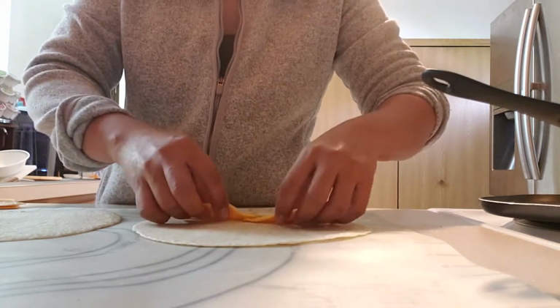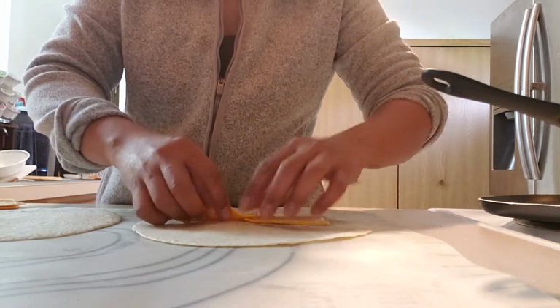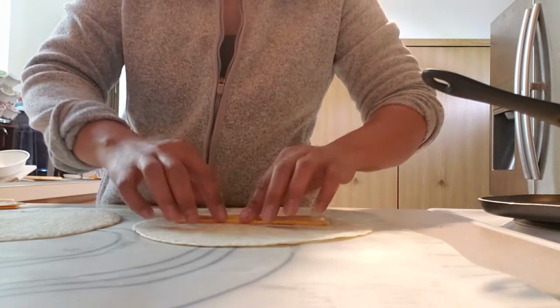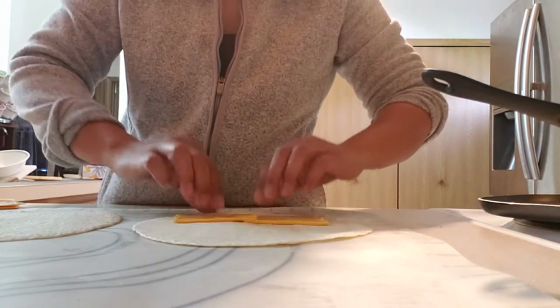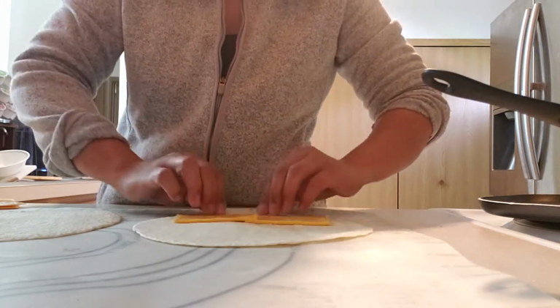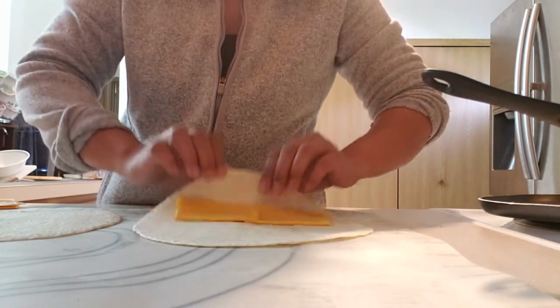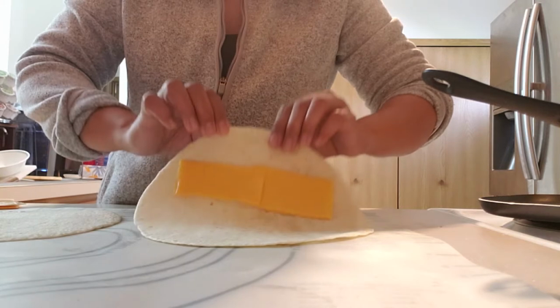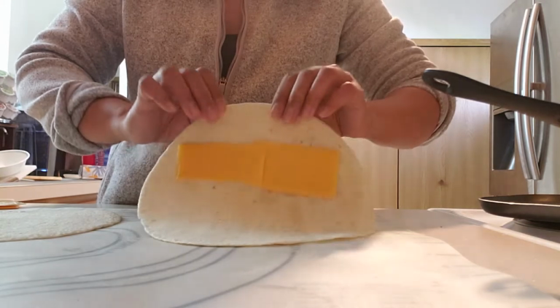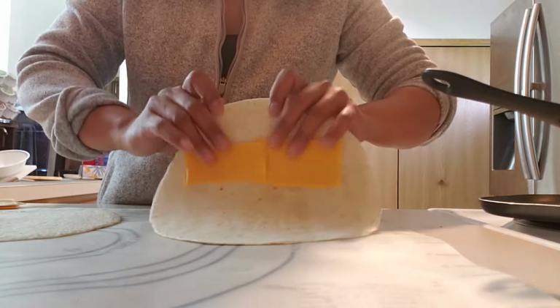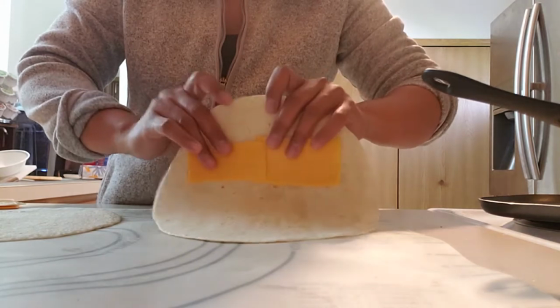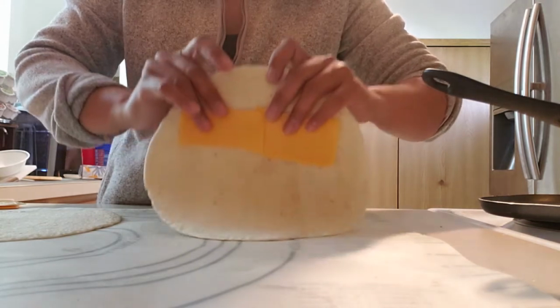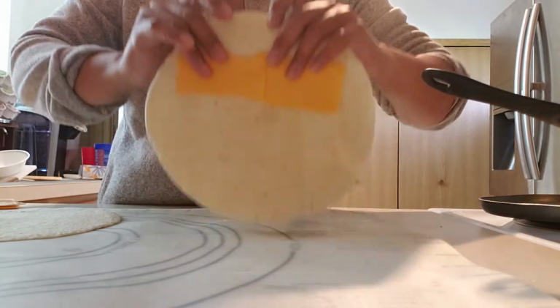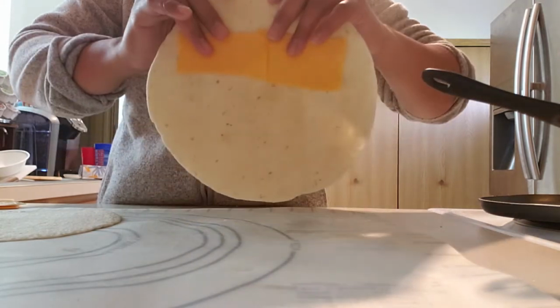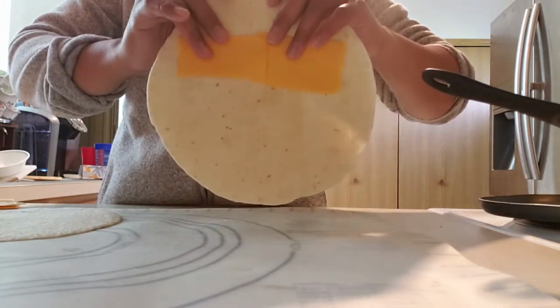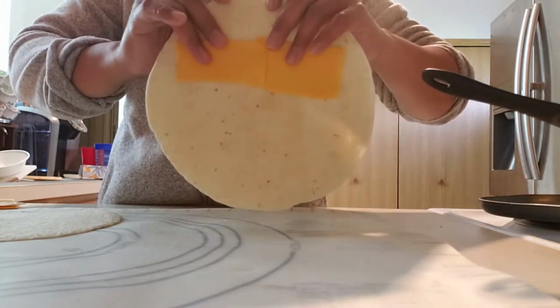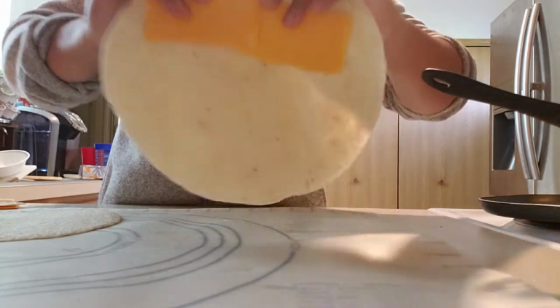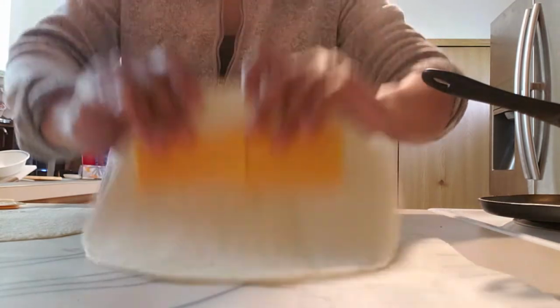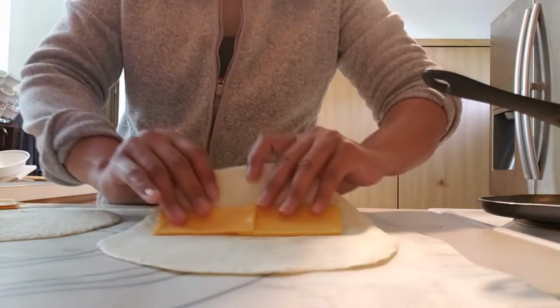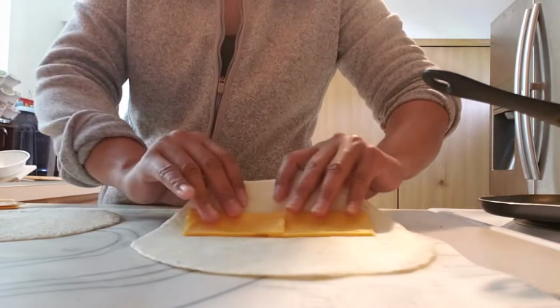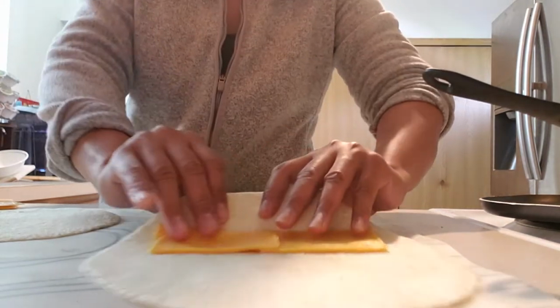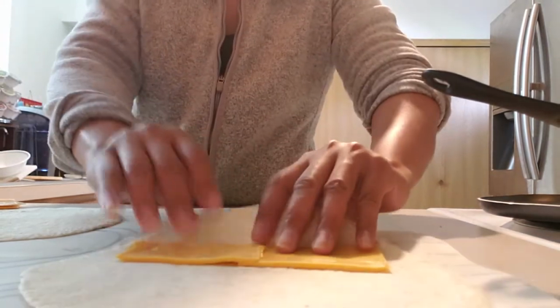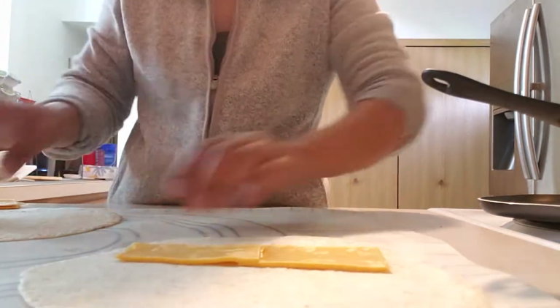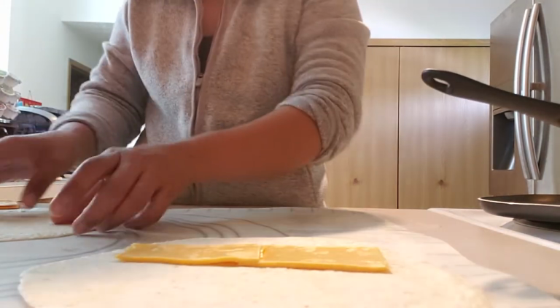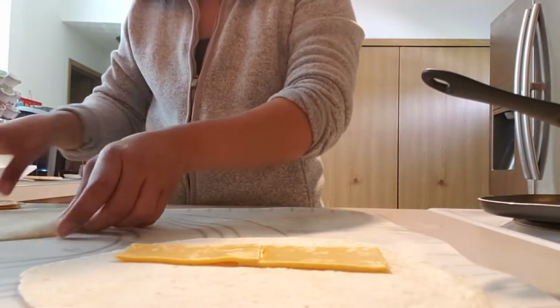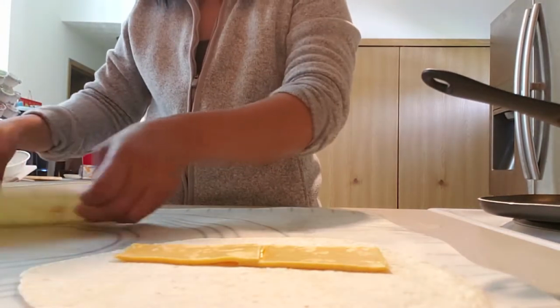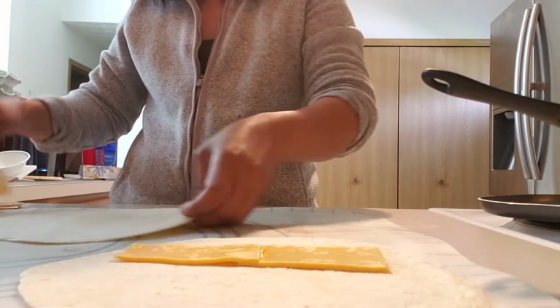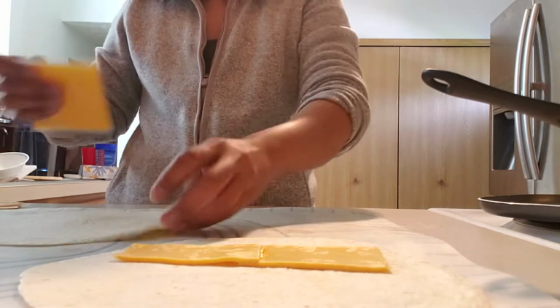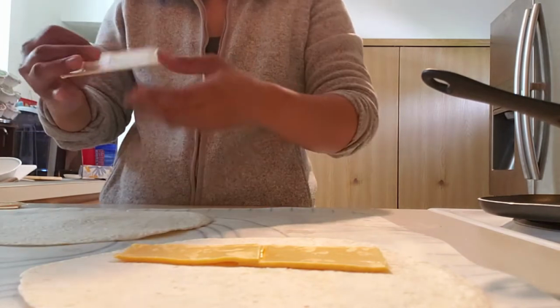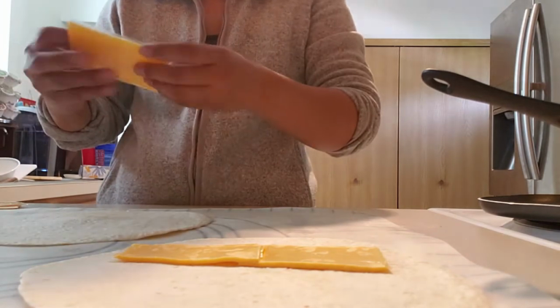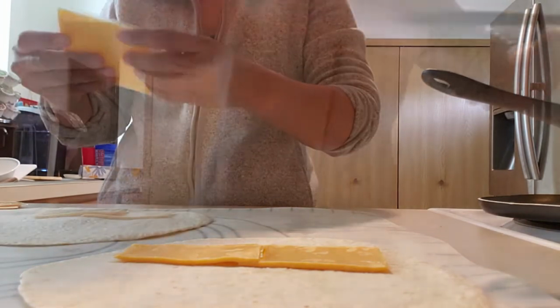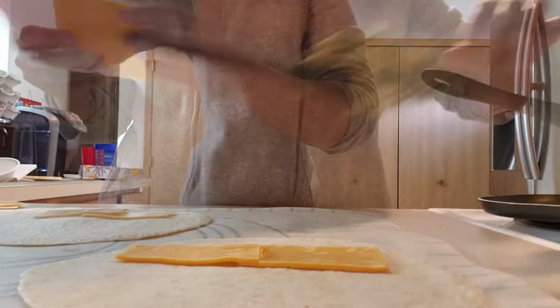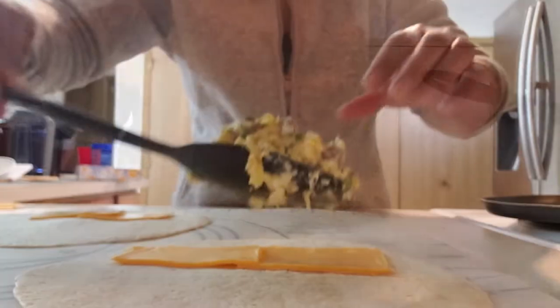I'll make it a little bit further, you know, for the folding. And then you'll do the same for the other side. I'm gonna put the filling.